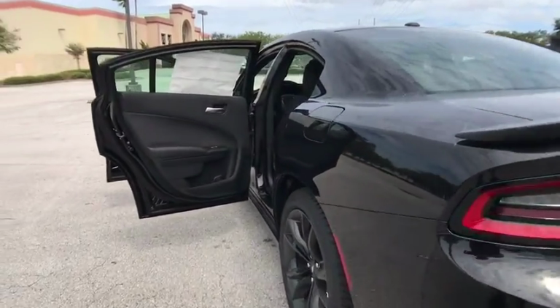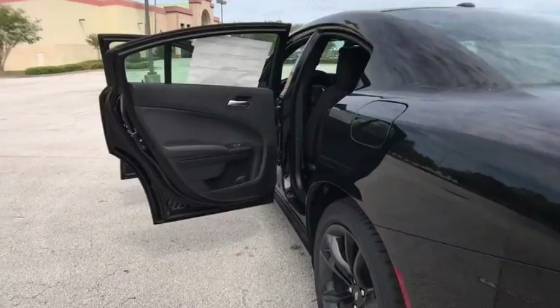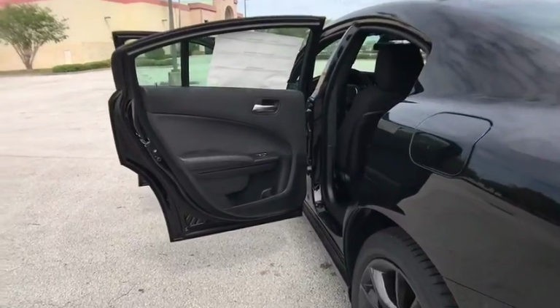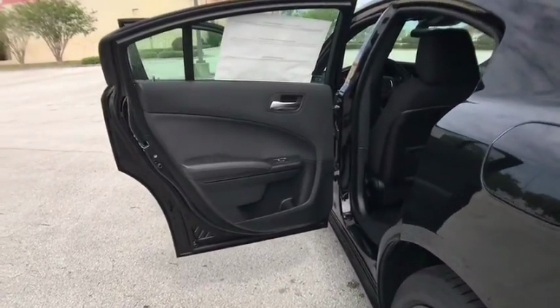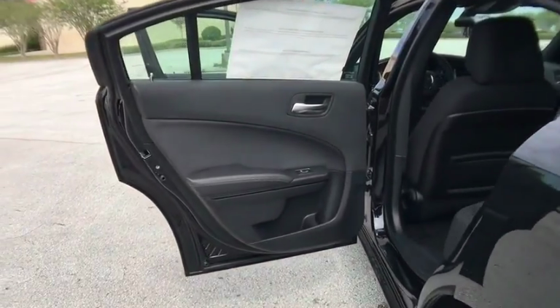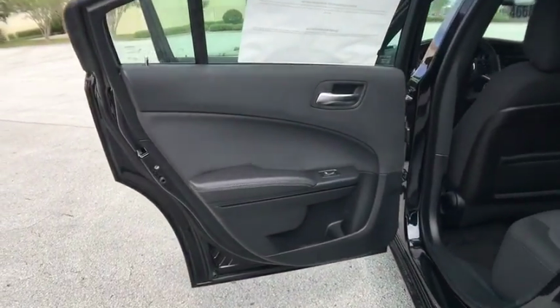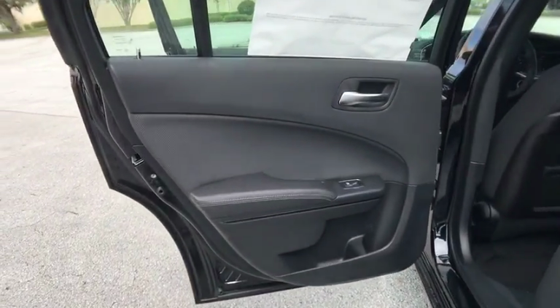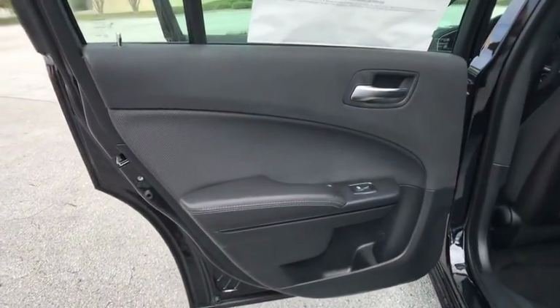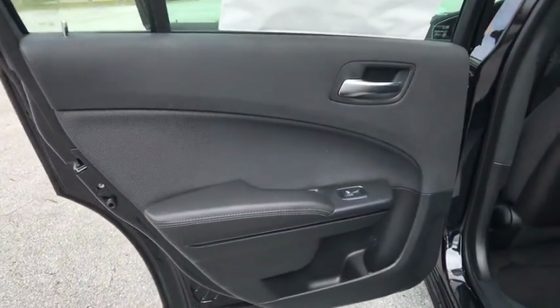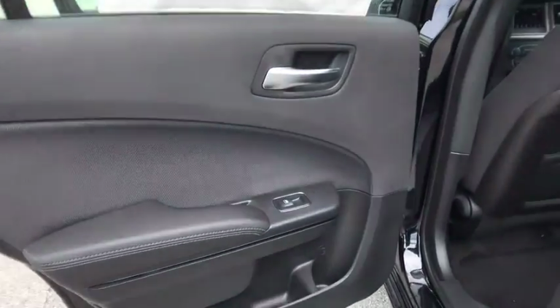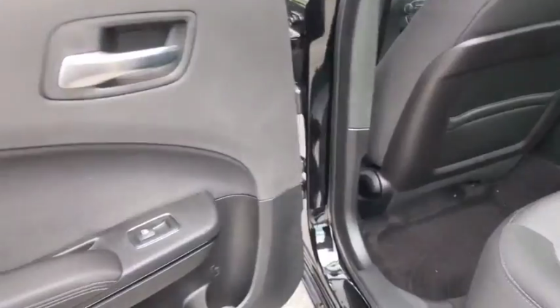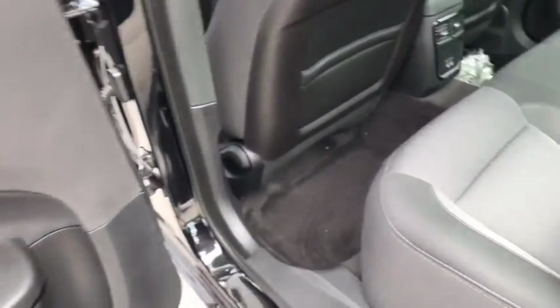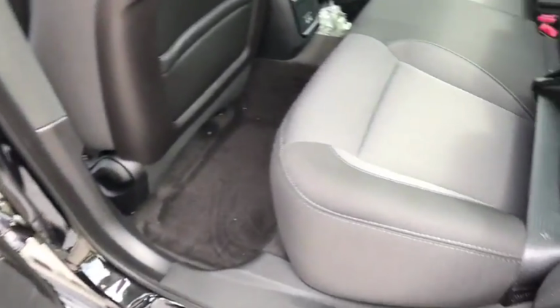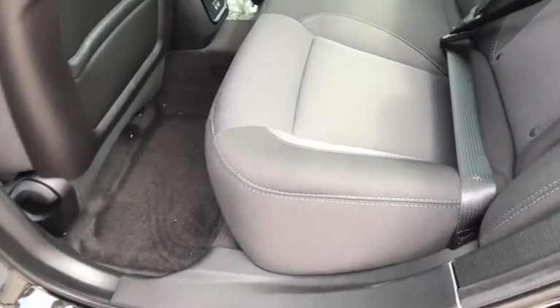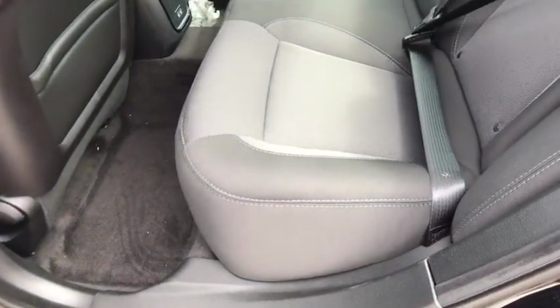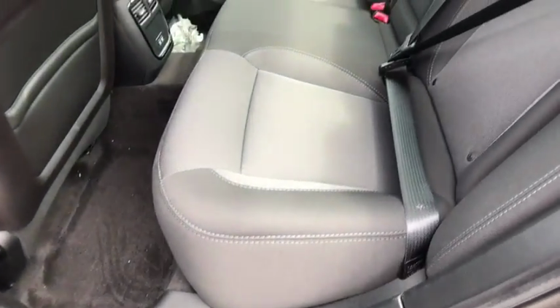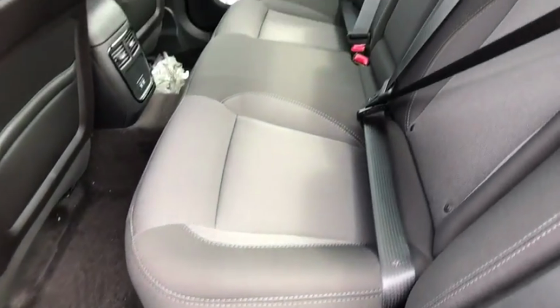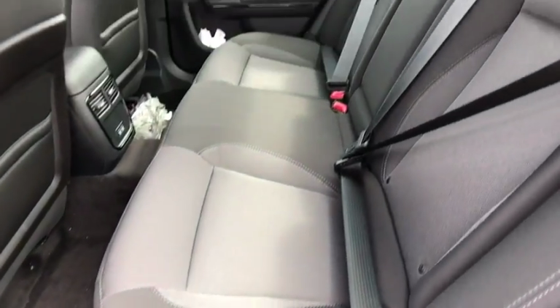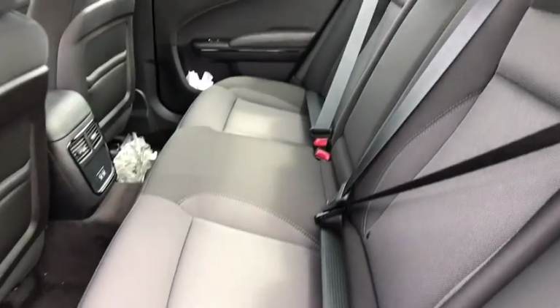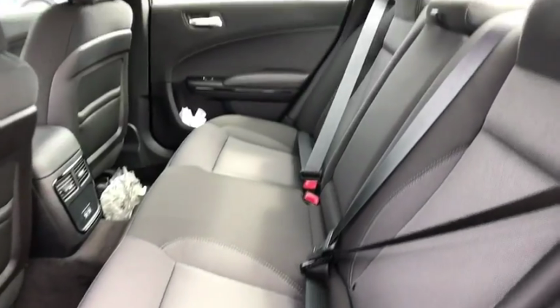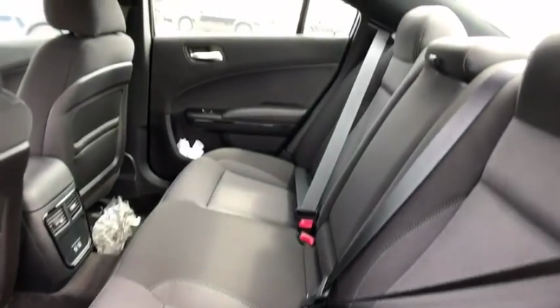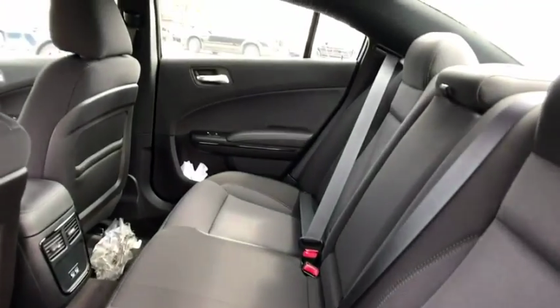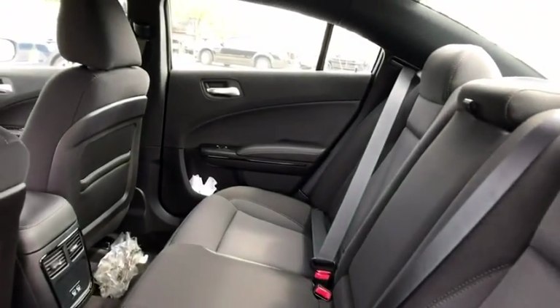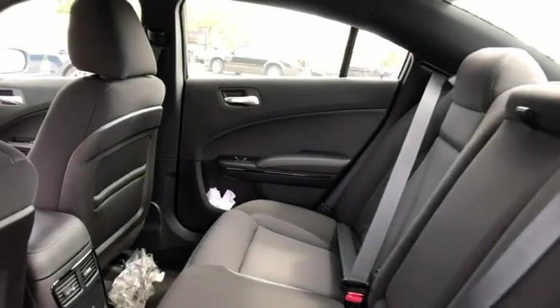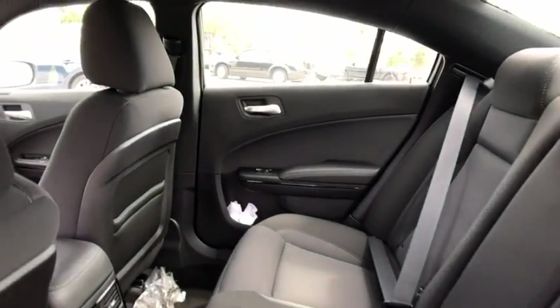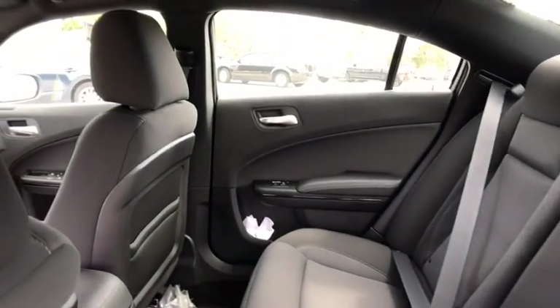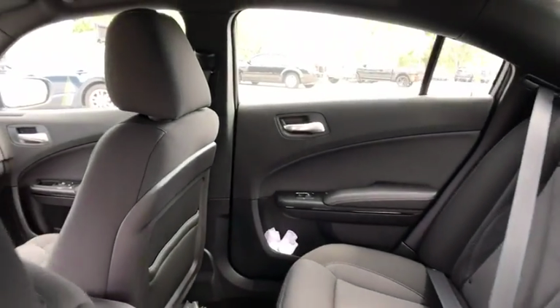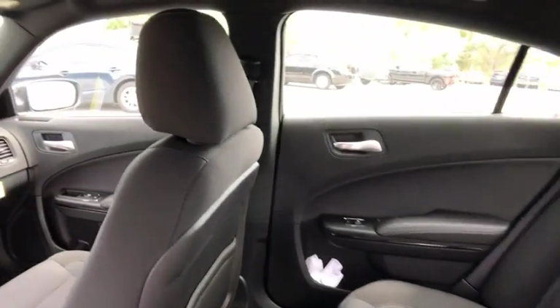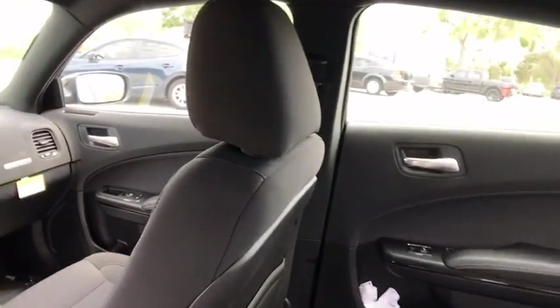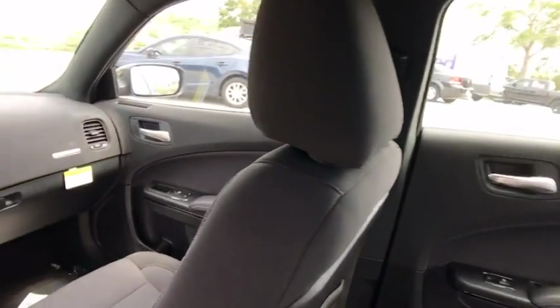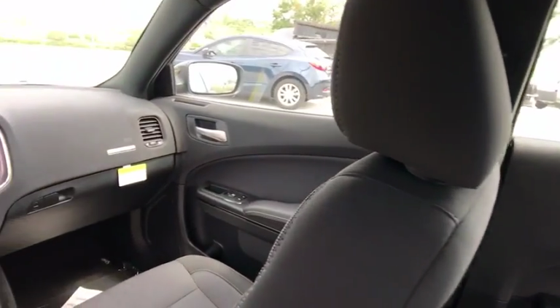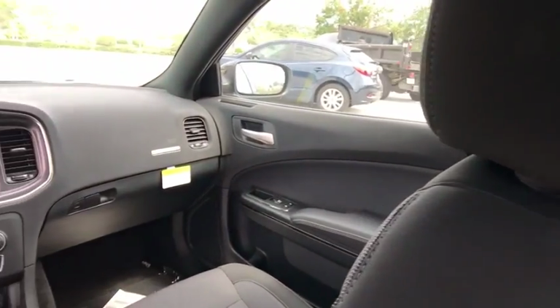Power steering, adjustable steering wheel, cruise control, keyless start, four-wheel disc brakes, aluminum wheels, floor mats, rear defrost, trip computer, and bucket seats.